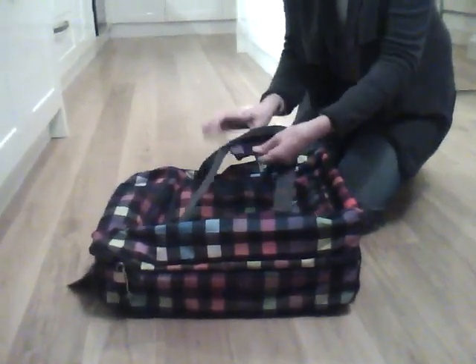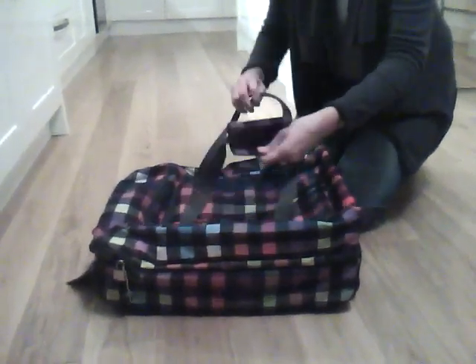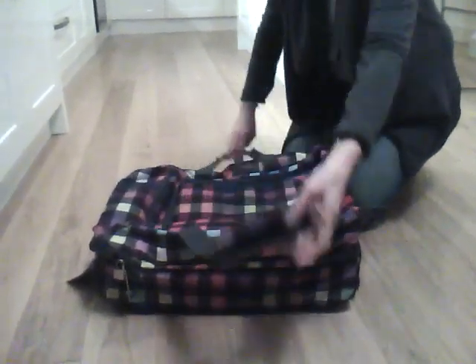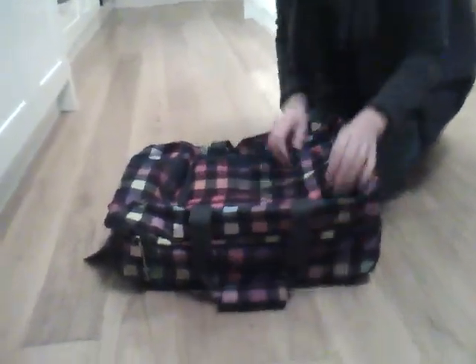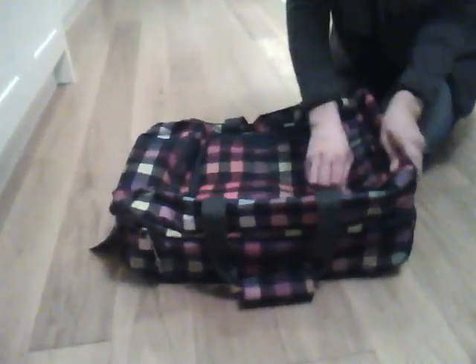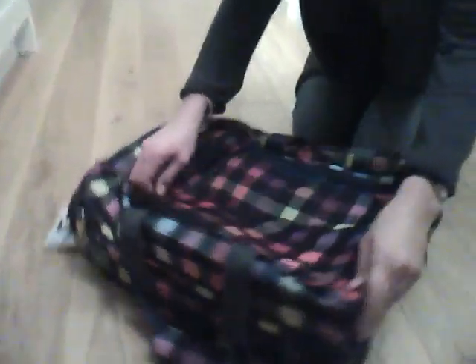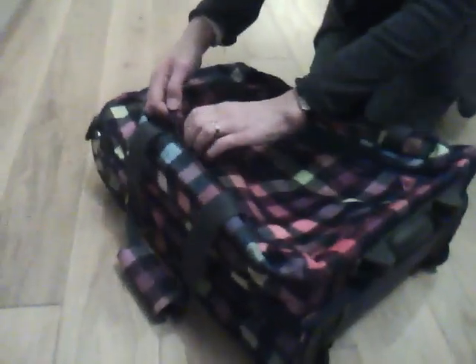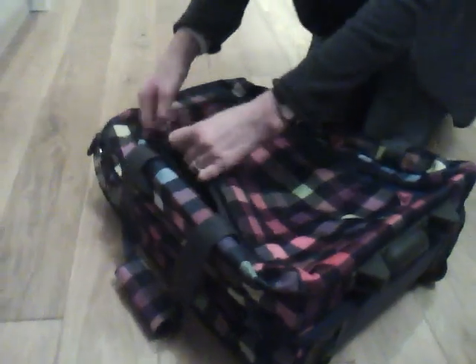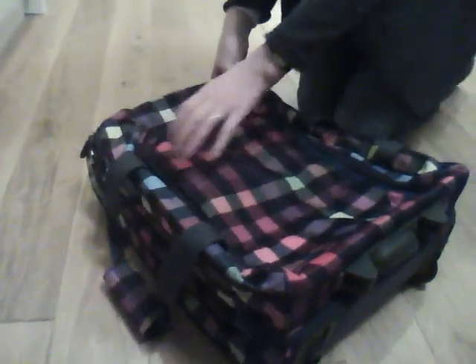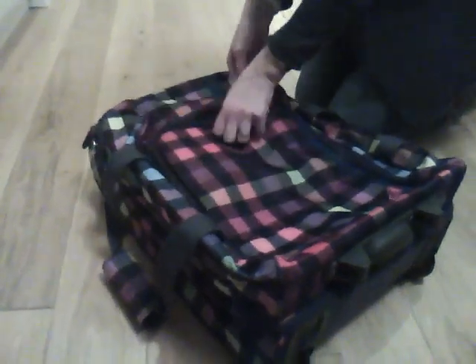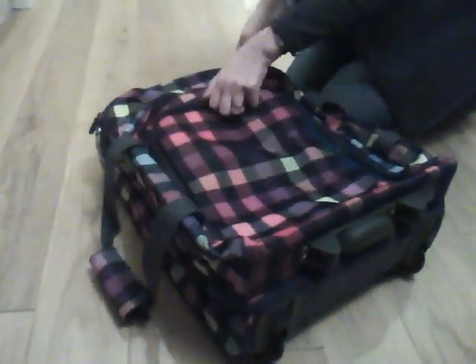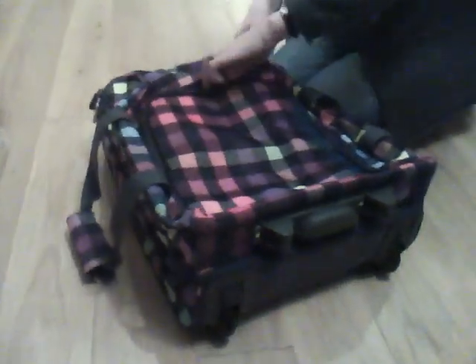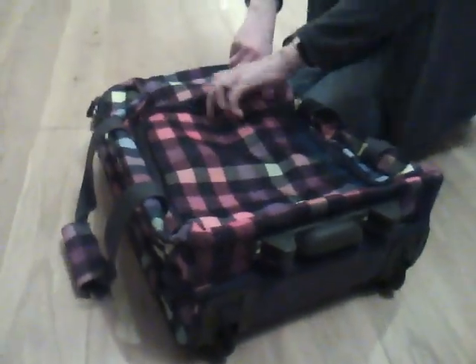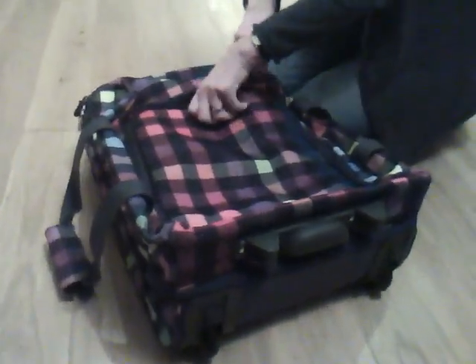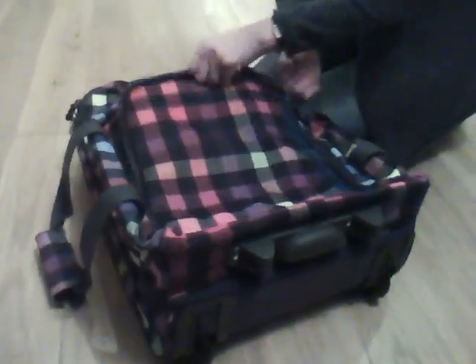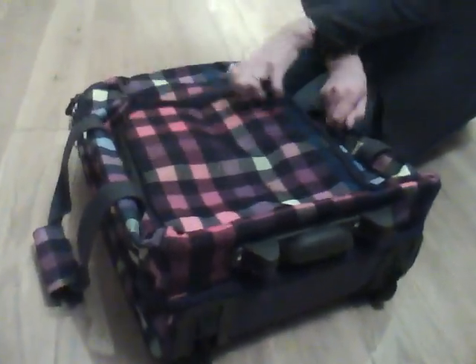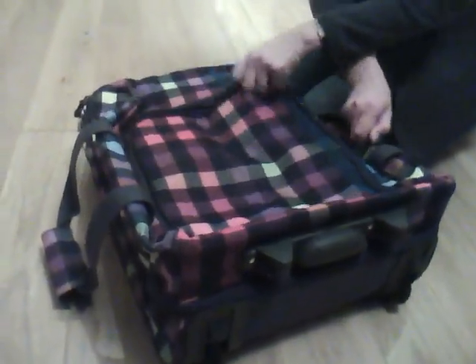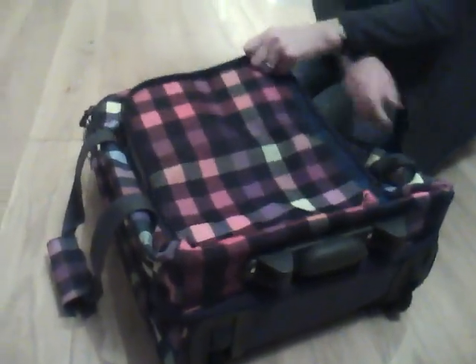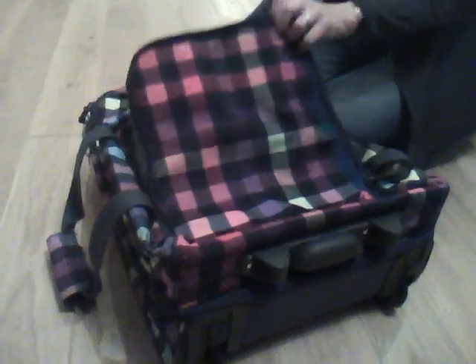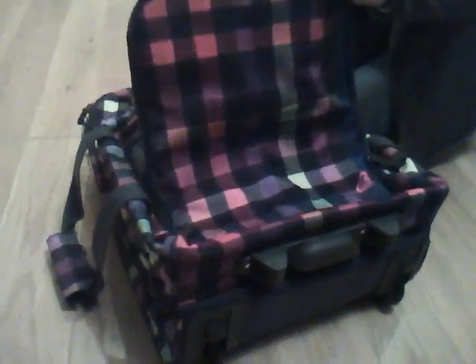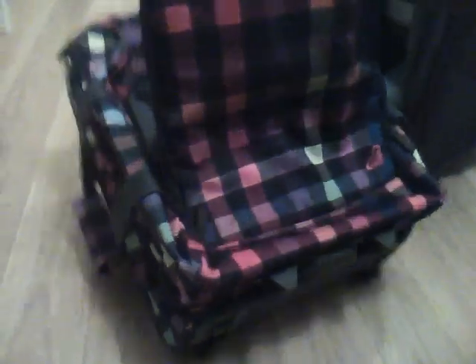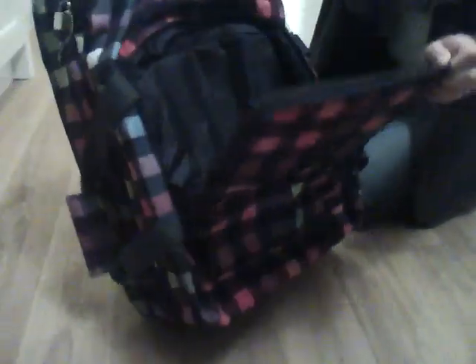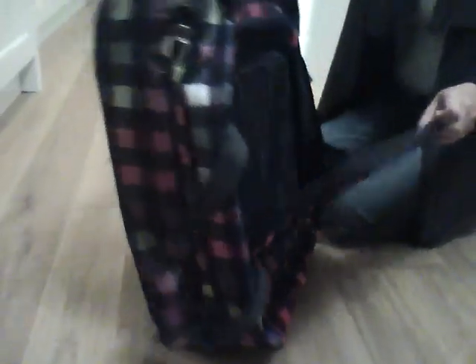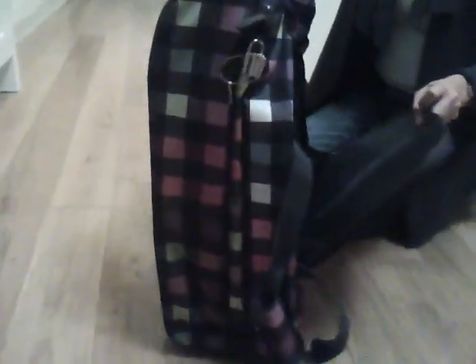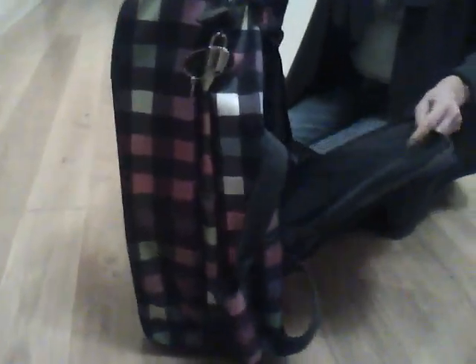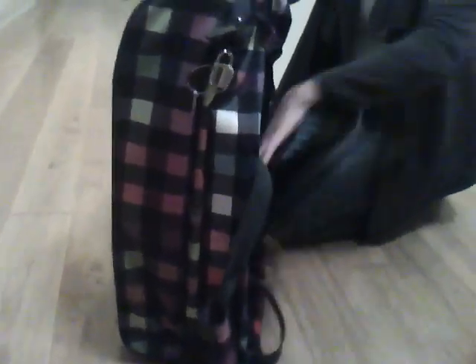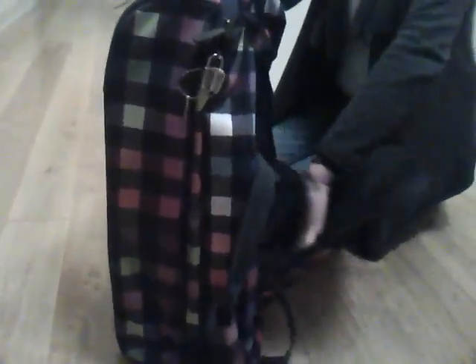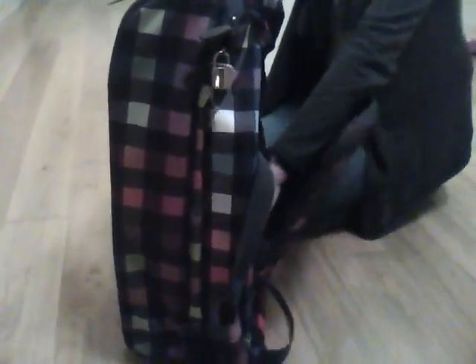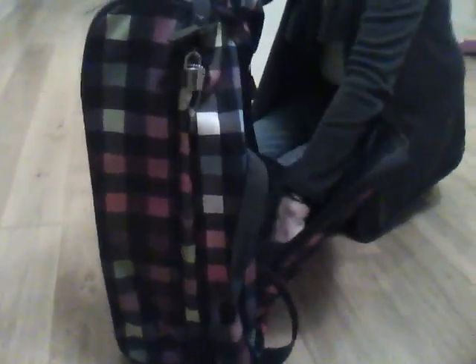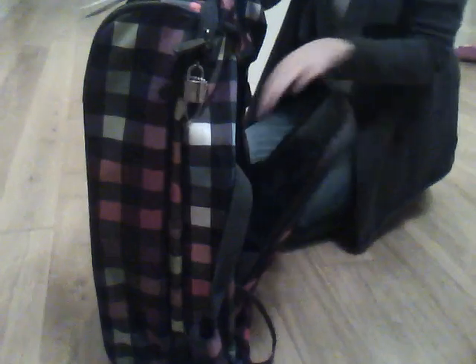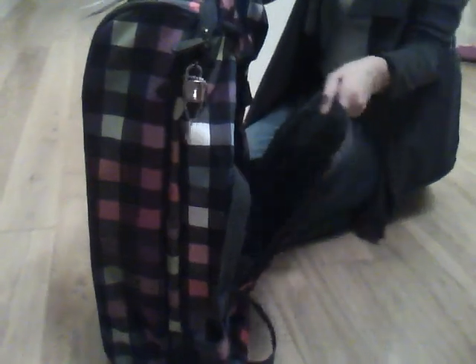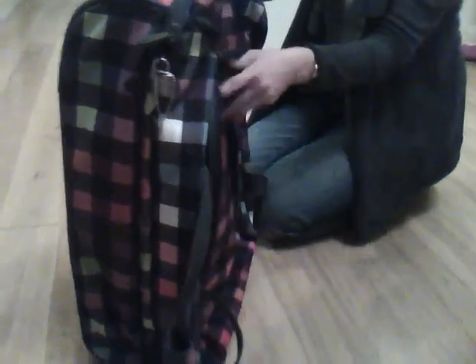Velcro shut handles. This padded area at the front is actually designed to carry a laptop or an iPad, if your child should be so lucky to have one.